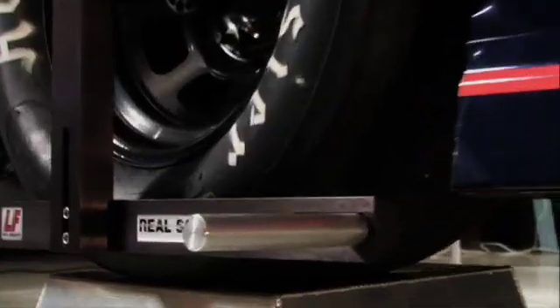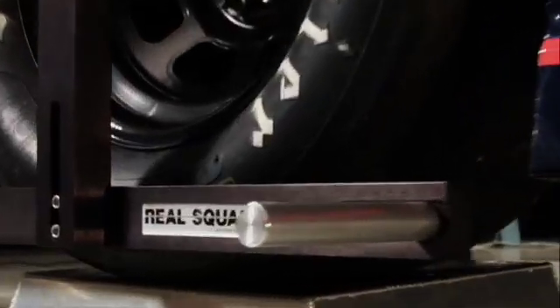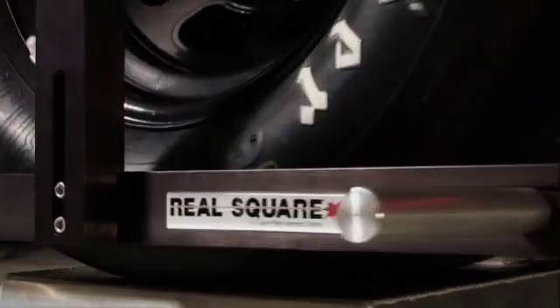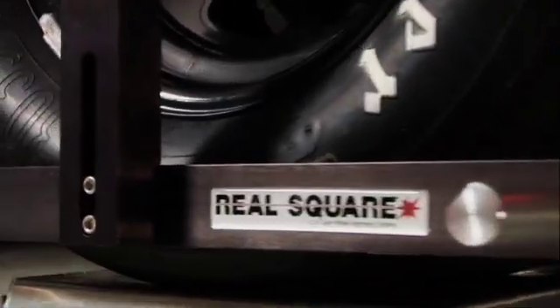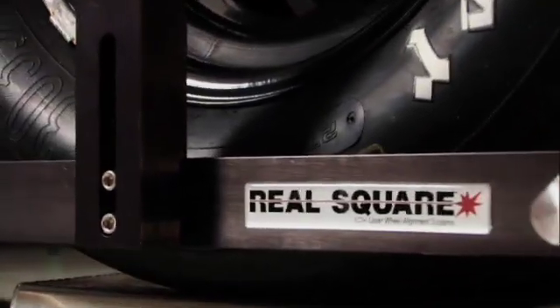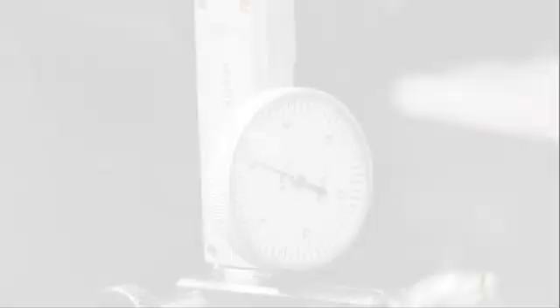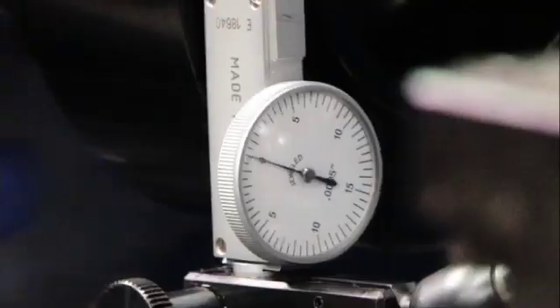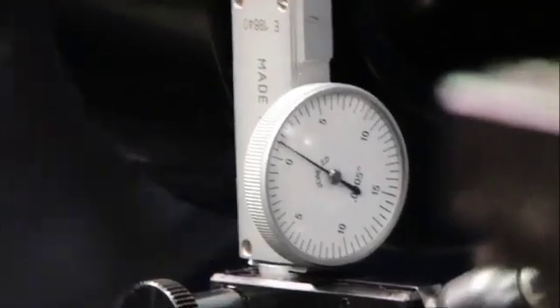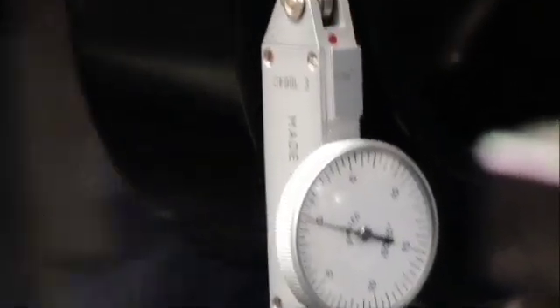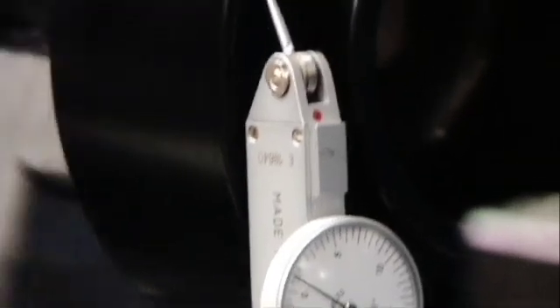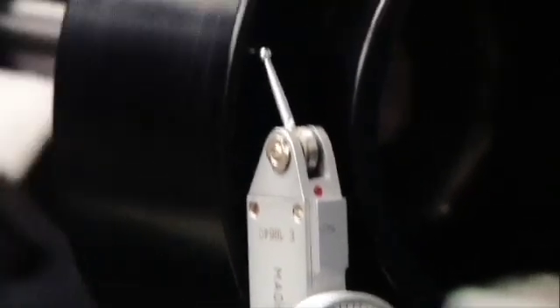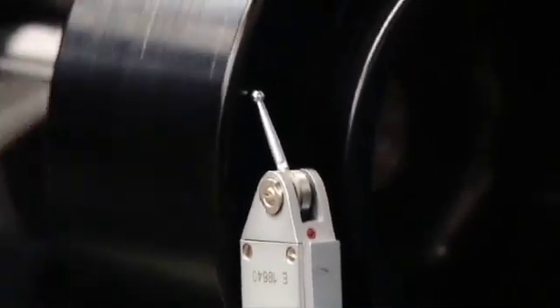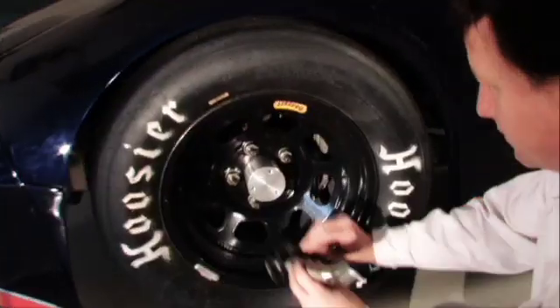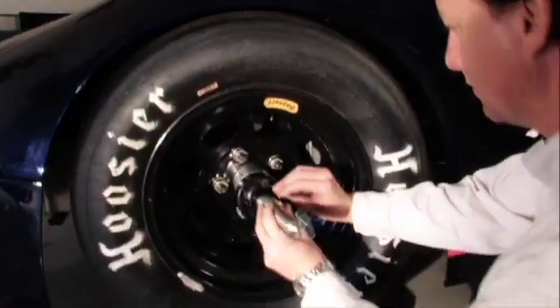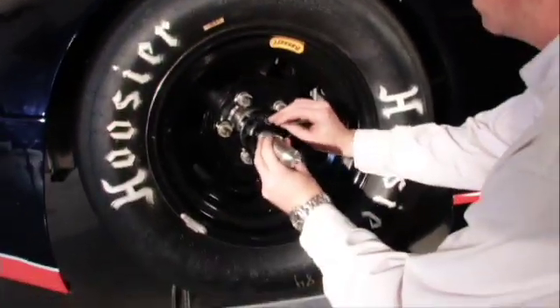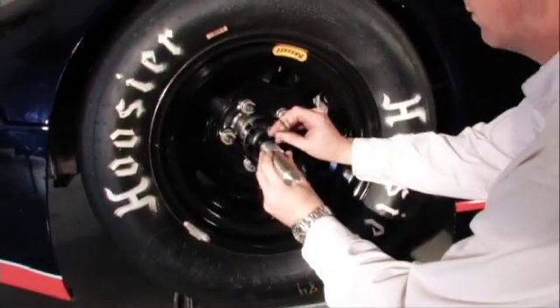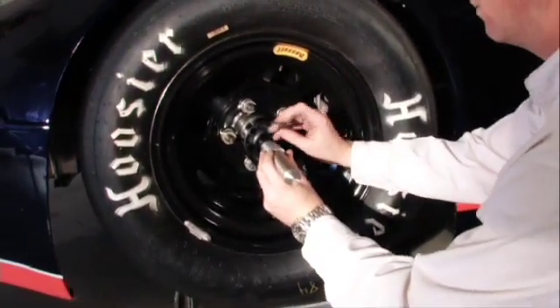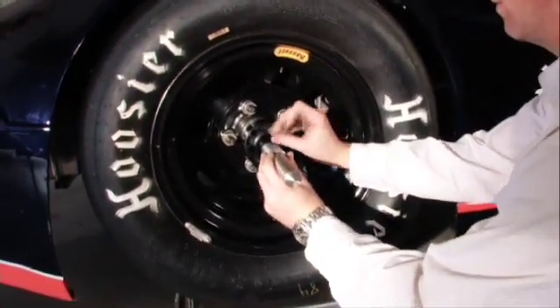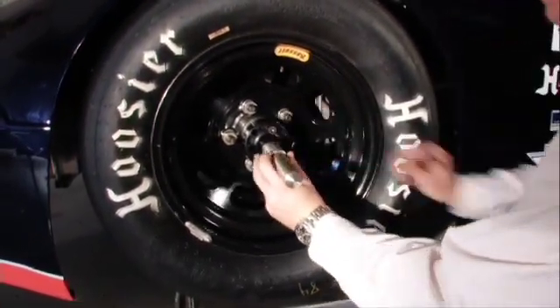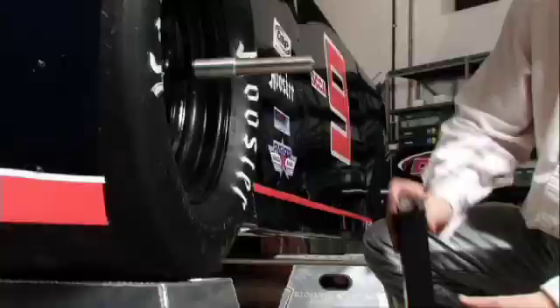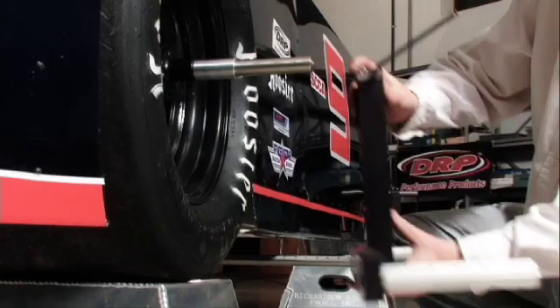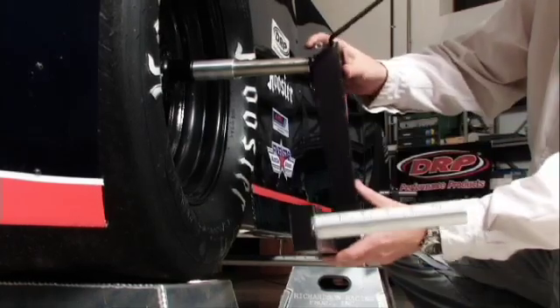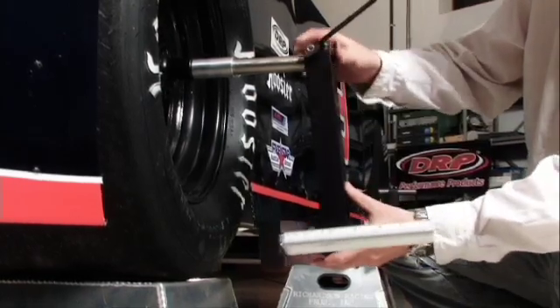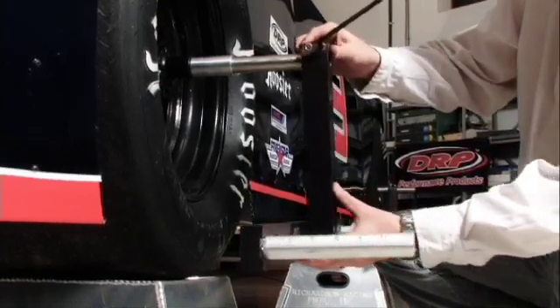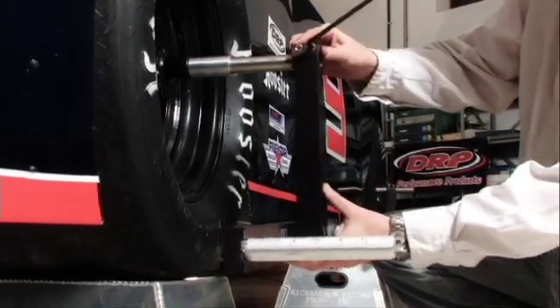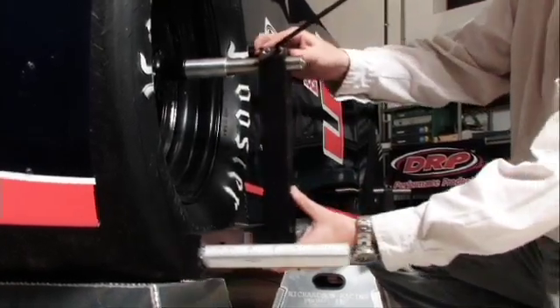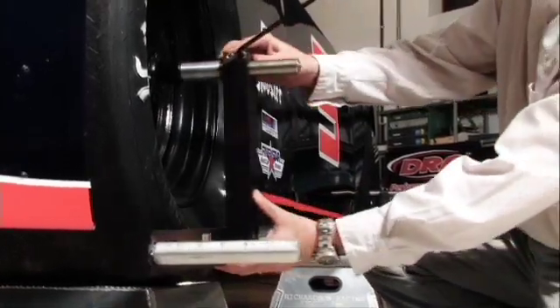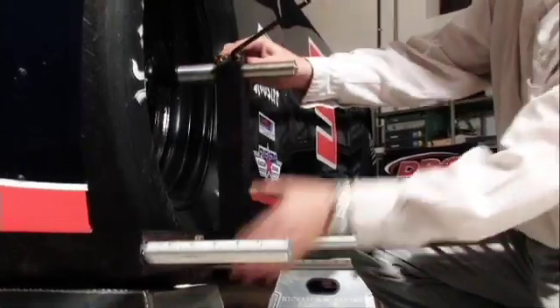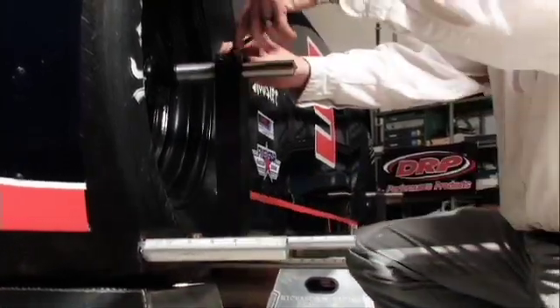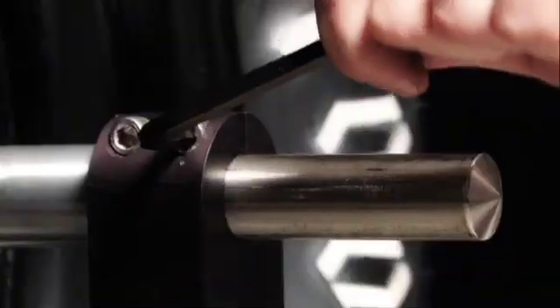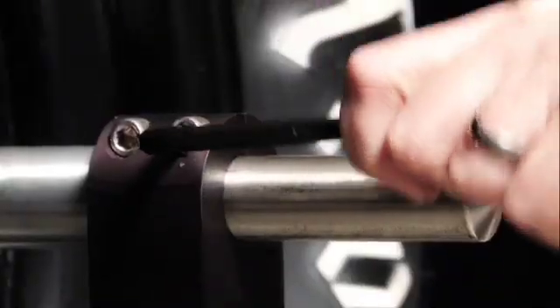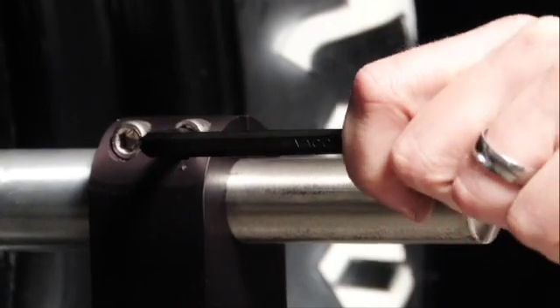RealSquare systems first gain an accuracy and speed advantage with precision wheel fixtures, which mount directly to the hub or spindle. These fixtures incorporate measurement scales adjustable to the diameter of the tire. All wheel and tire run out is eliminated.